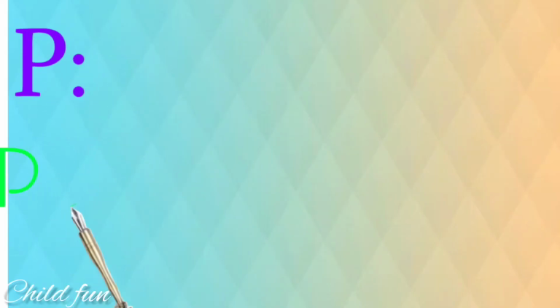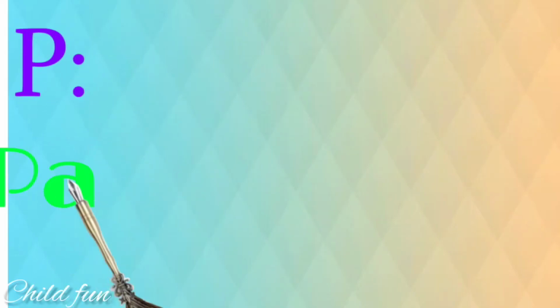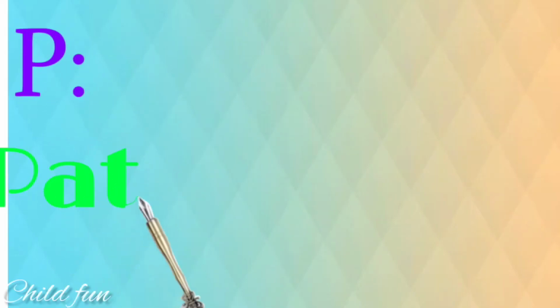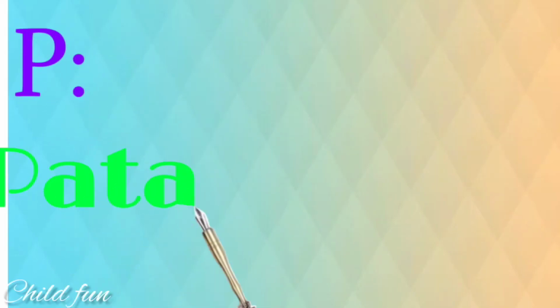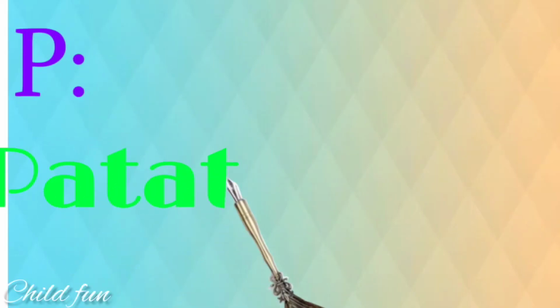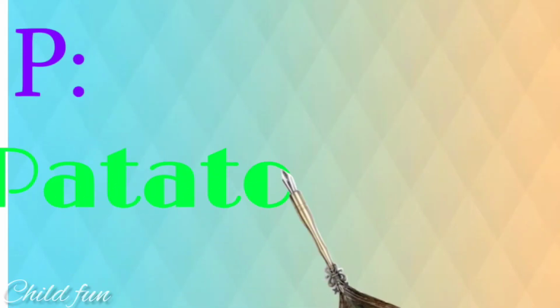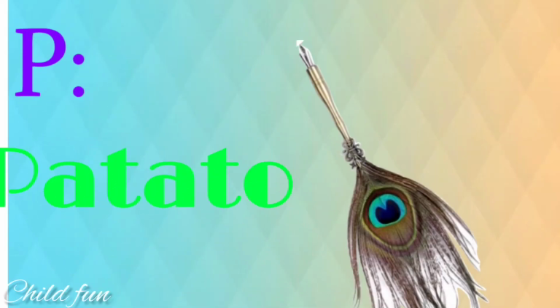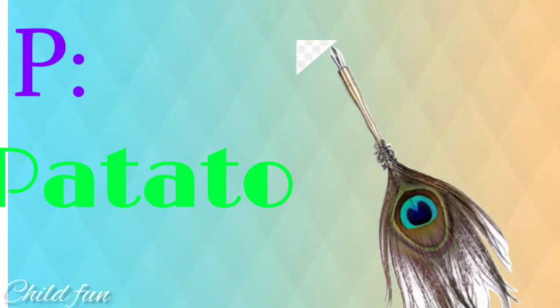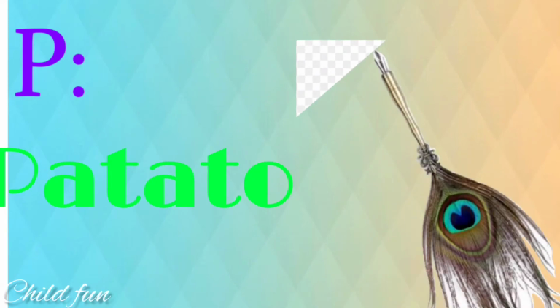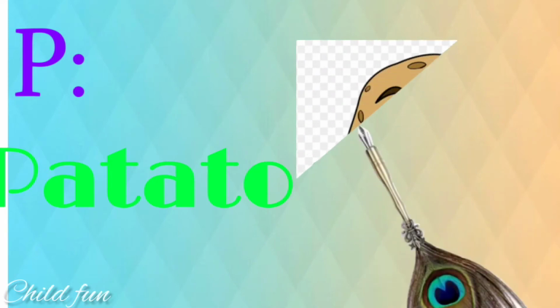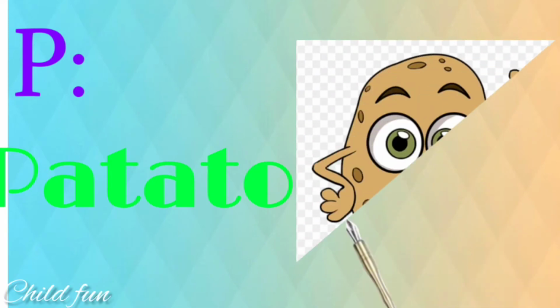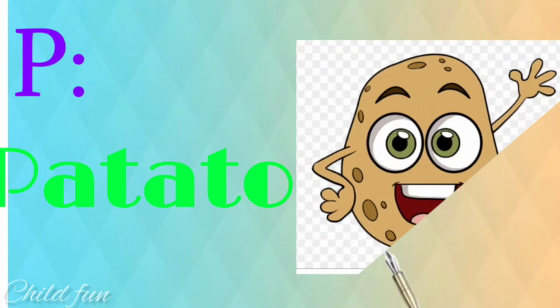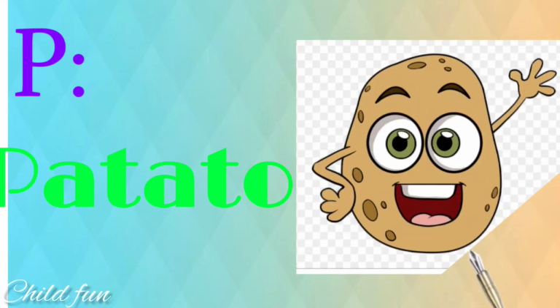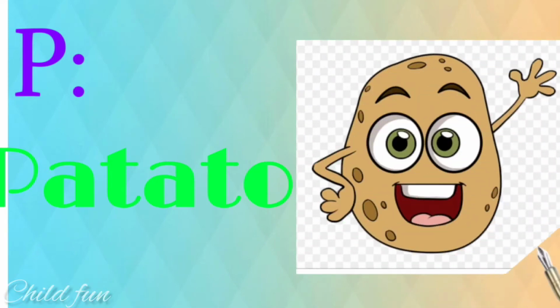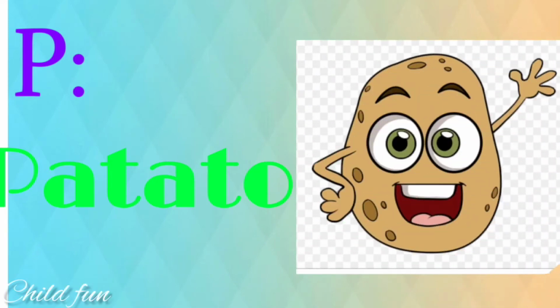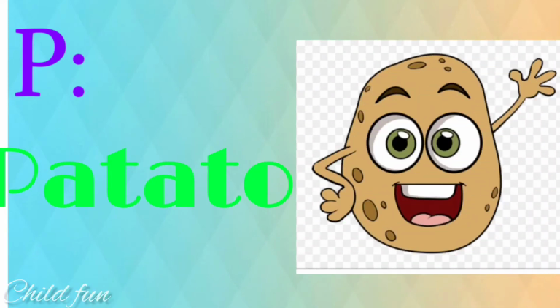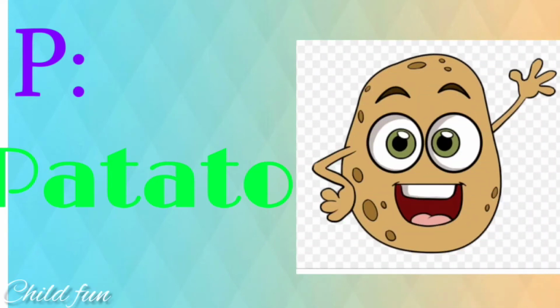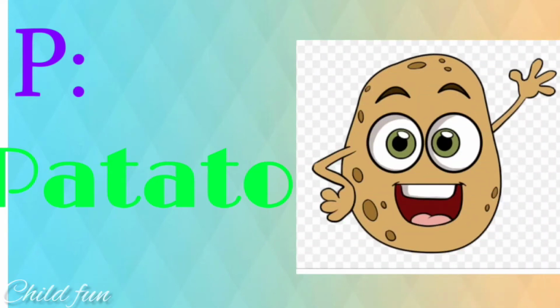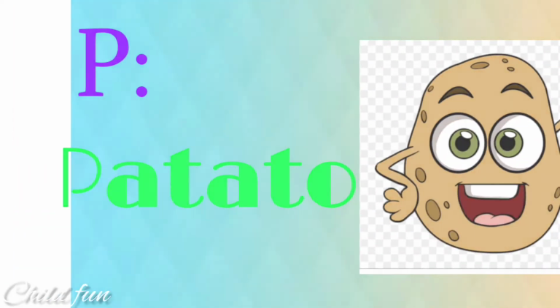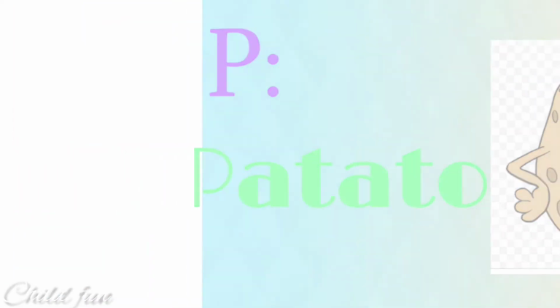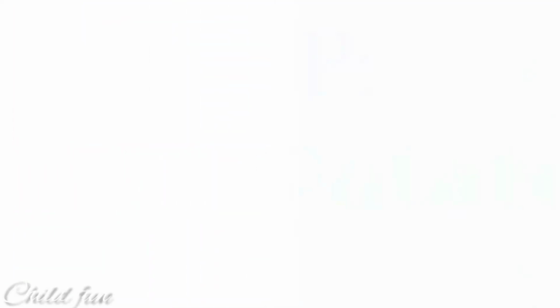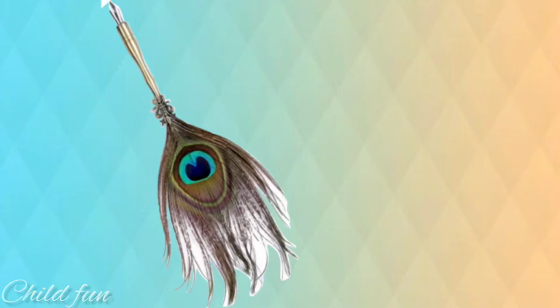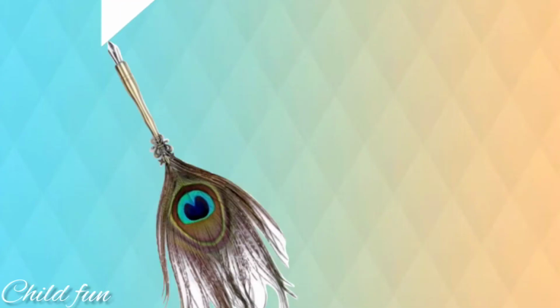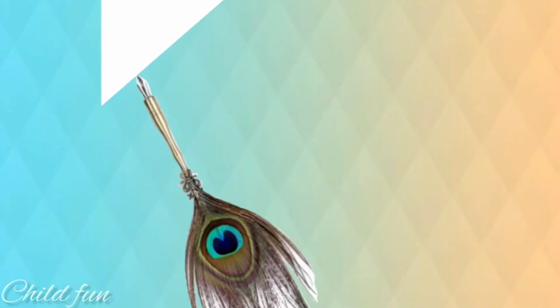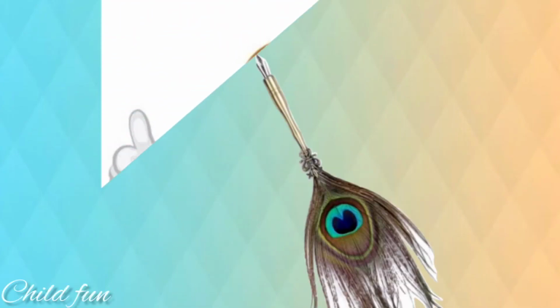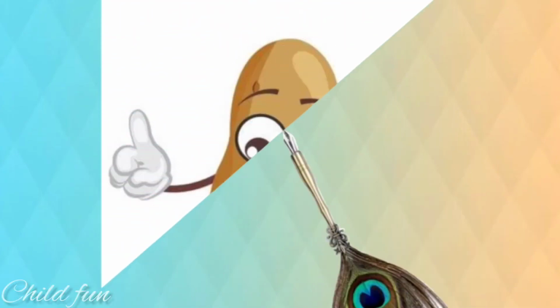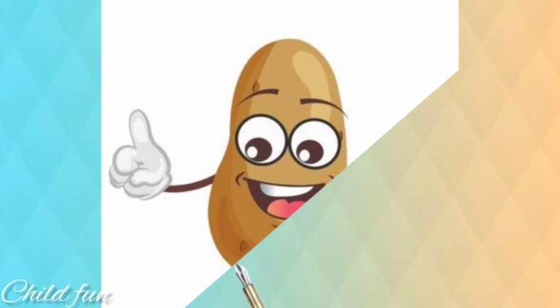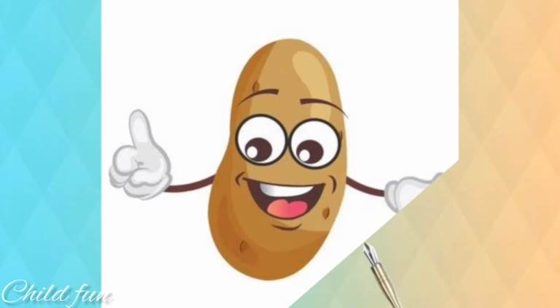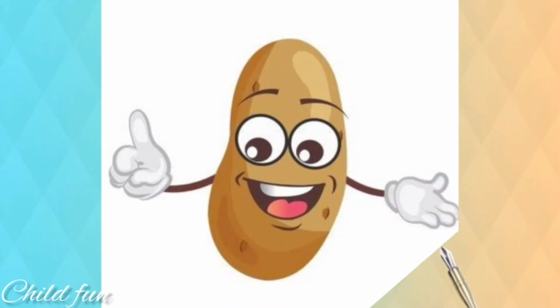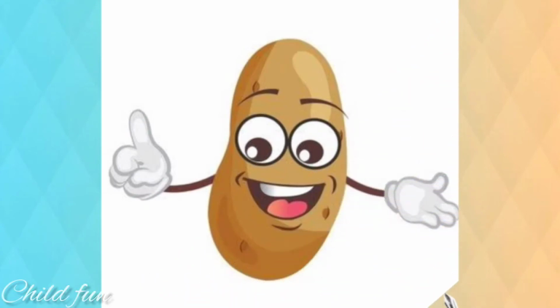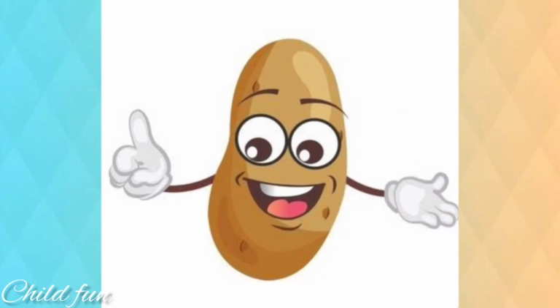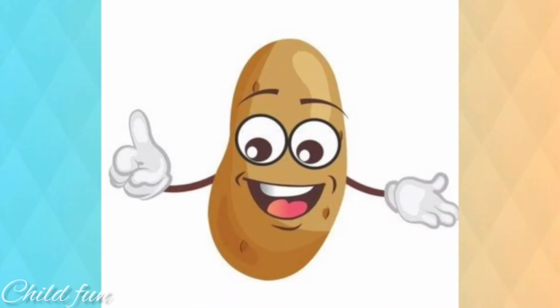Potato finger. Potato finger. Where are you? Here I am. Here I am.